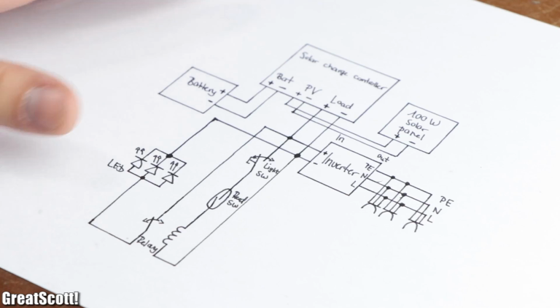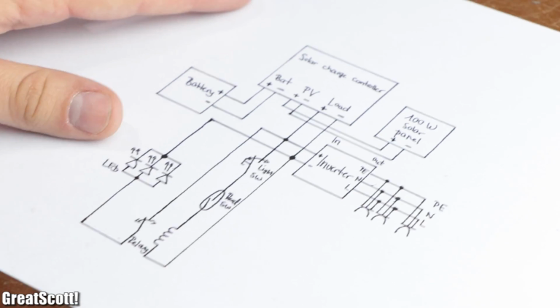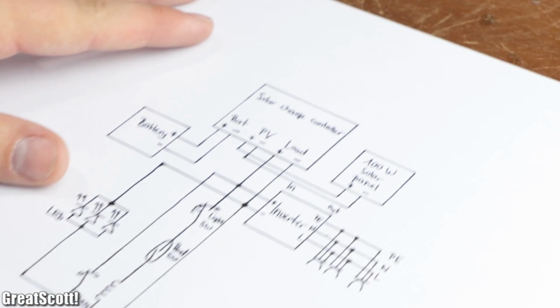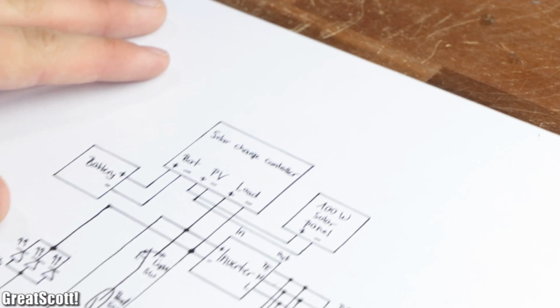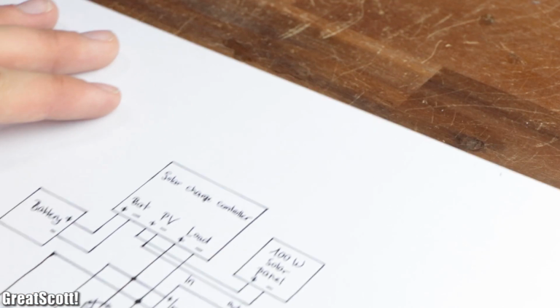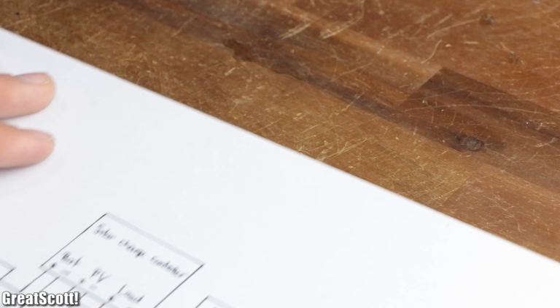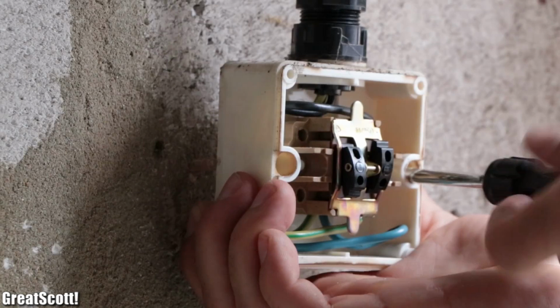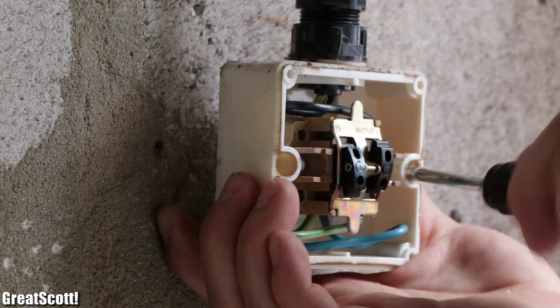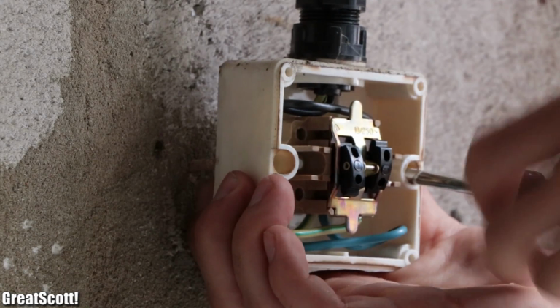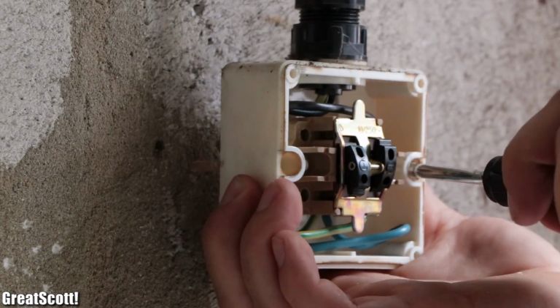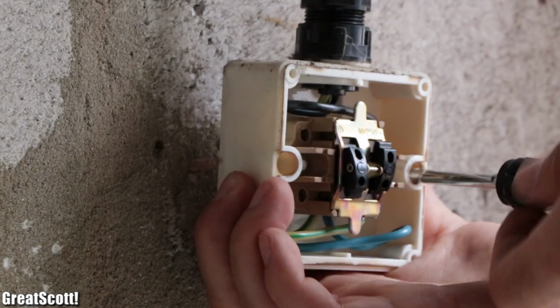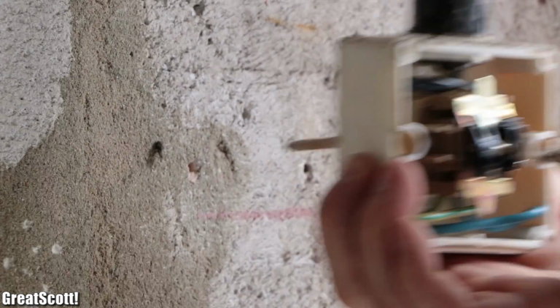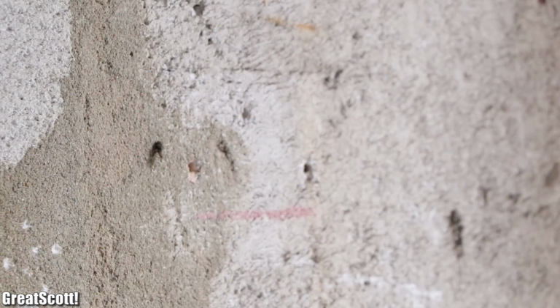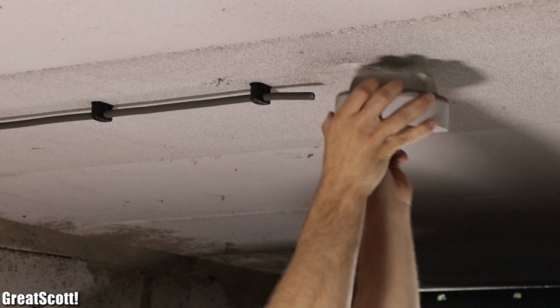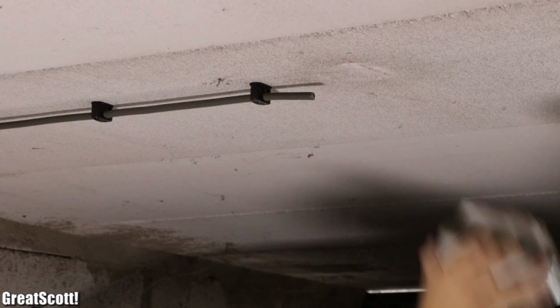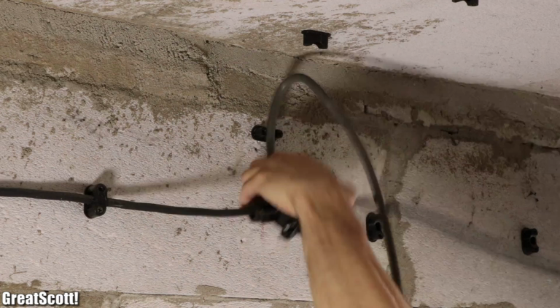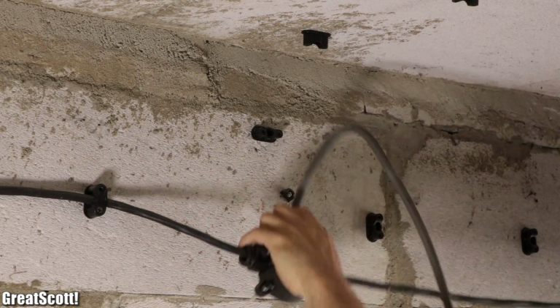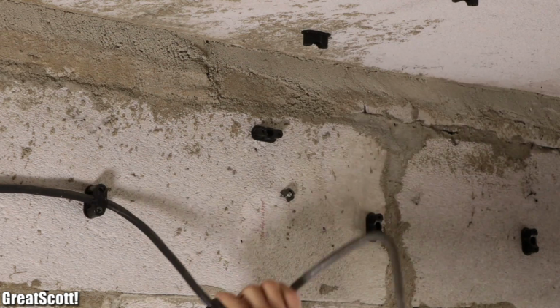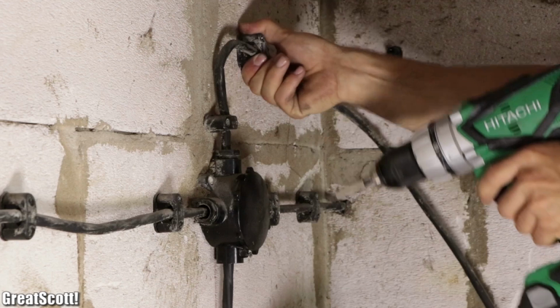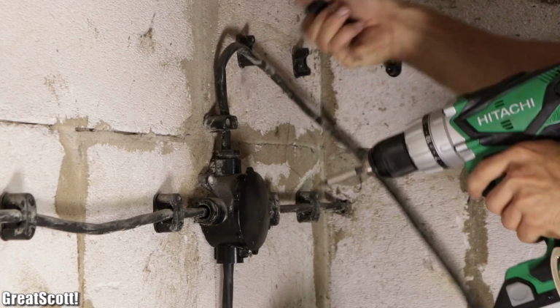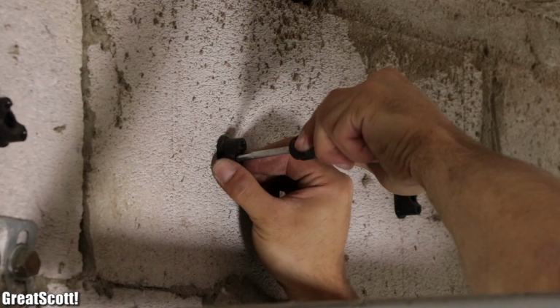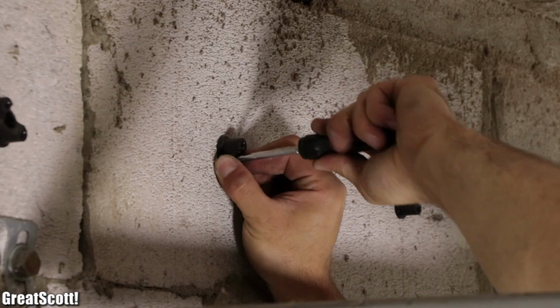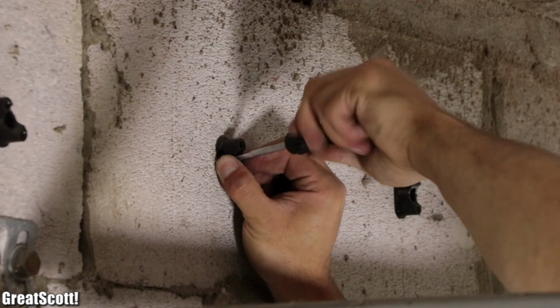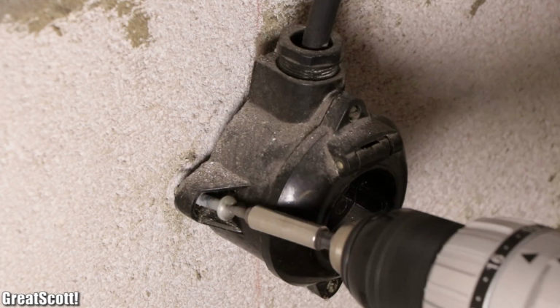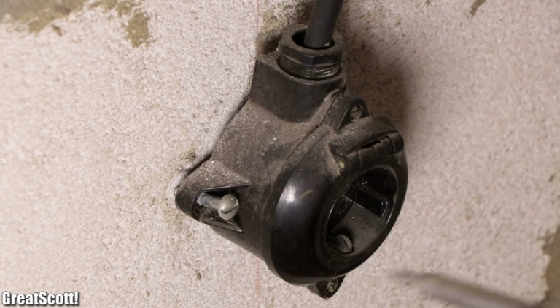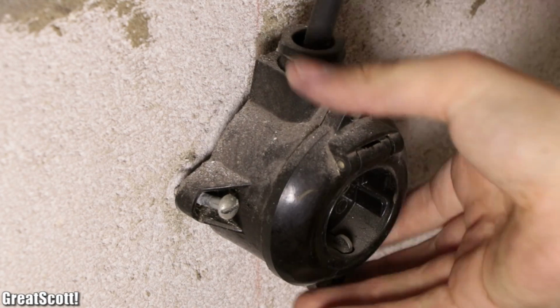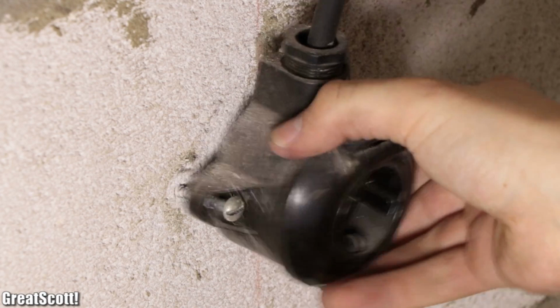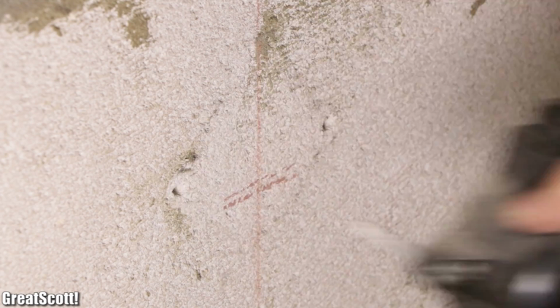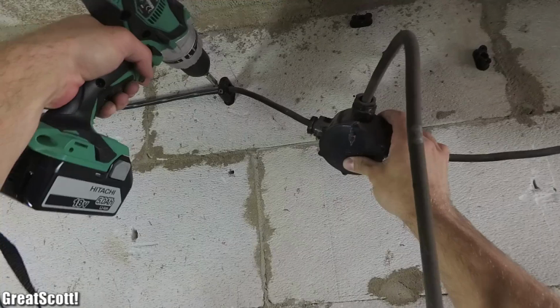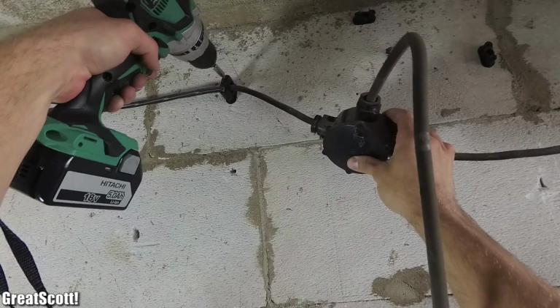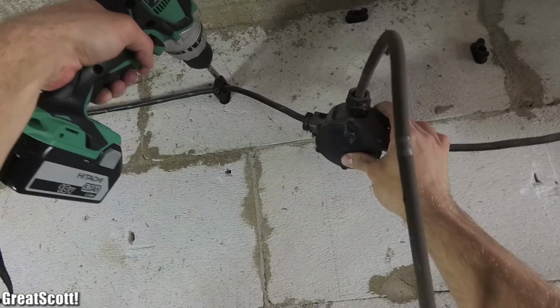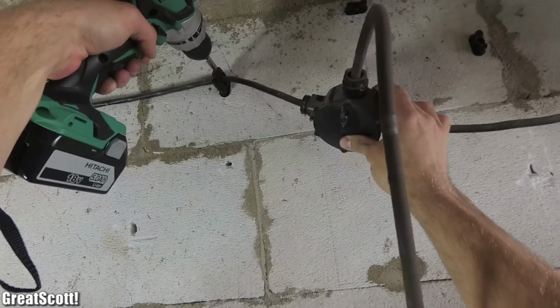And now with the diagram out of the way, it was time to remove the old switch, lights, junction boxes, wires, wire clips, sockets and so on. Basically everything old.